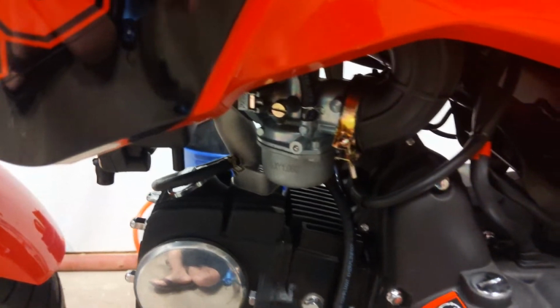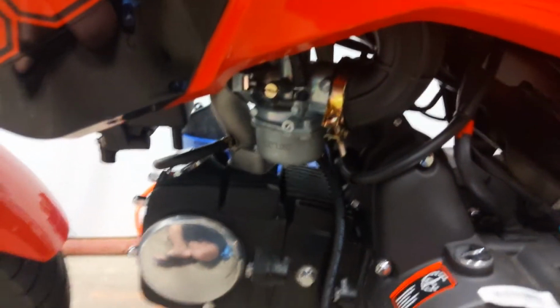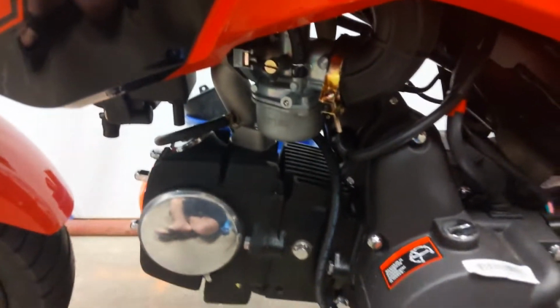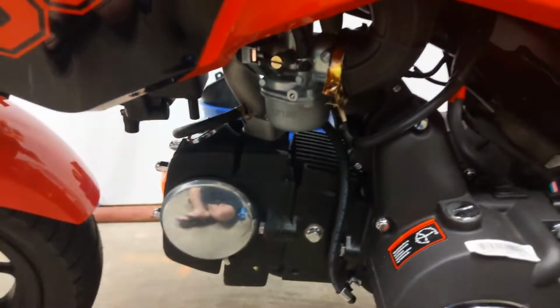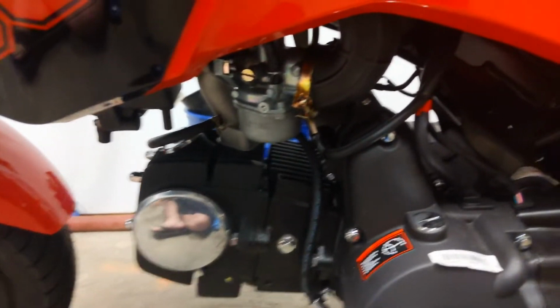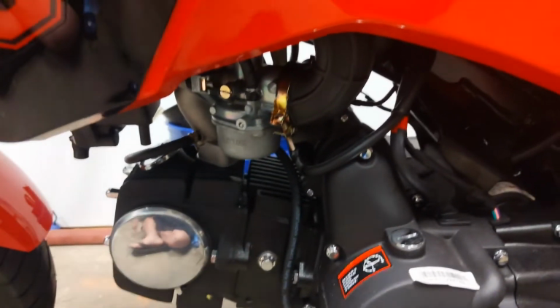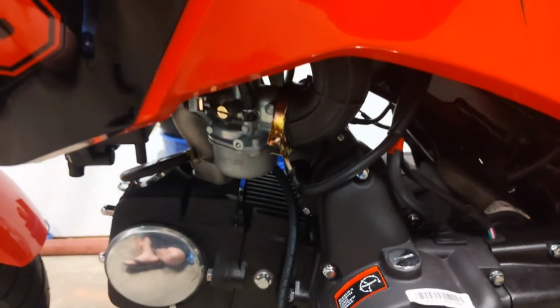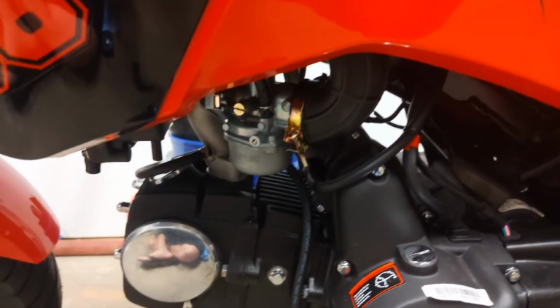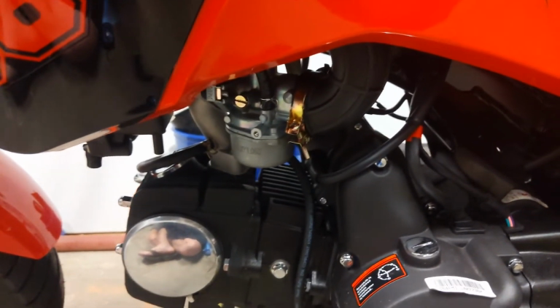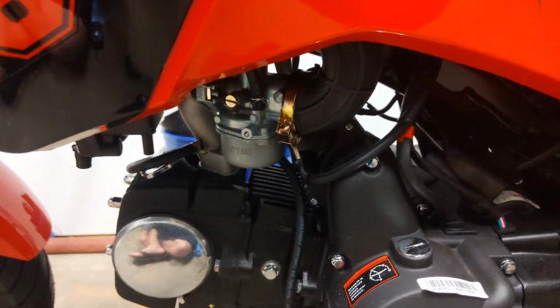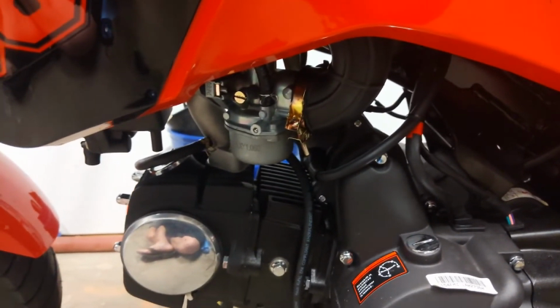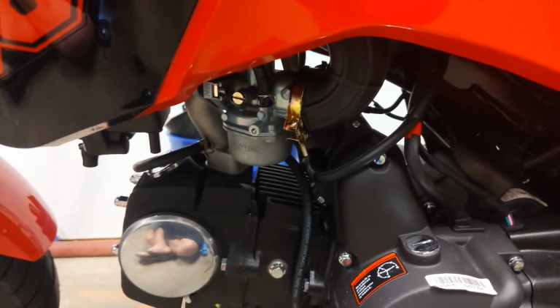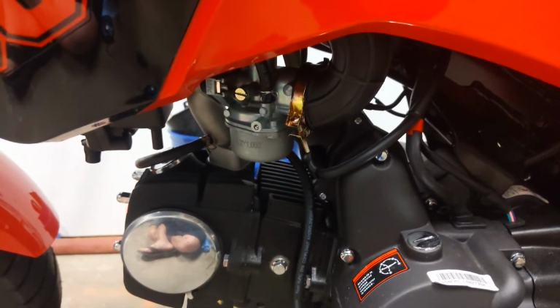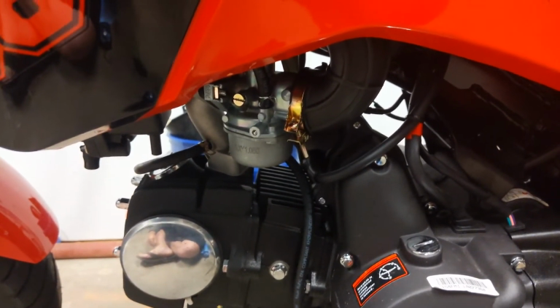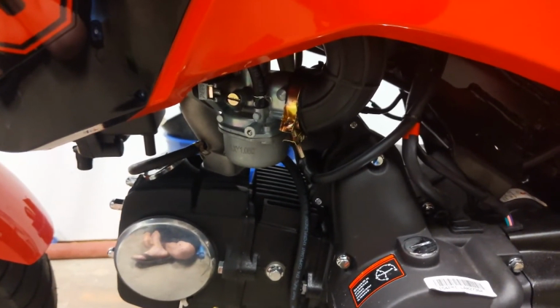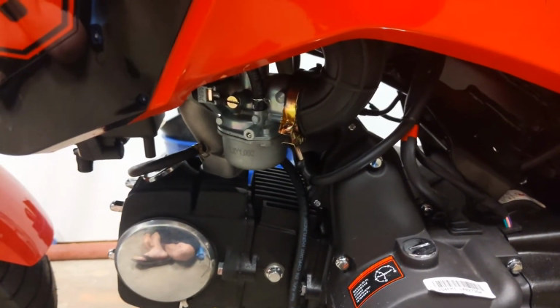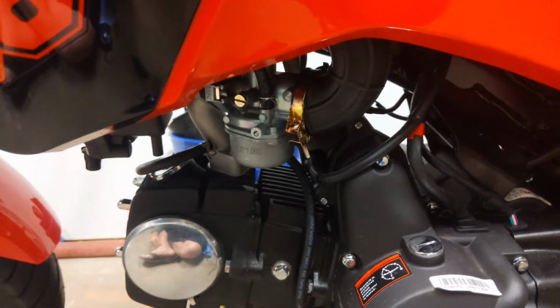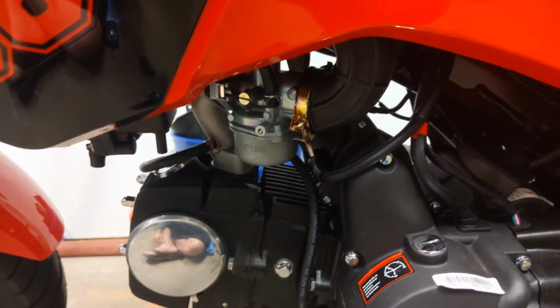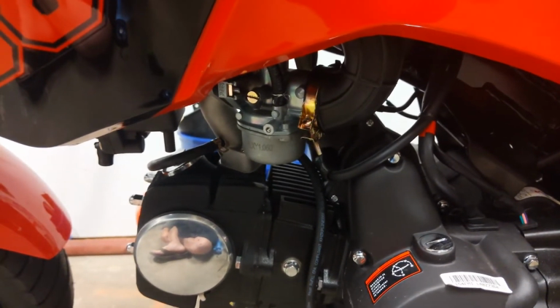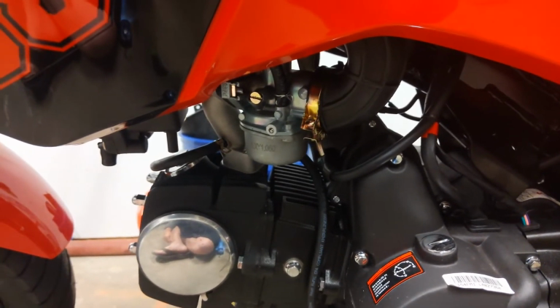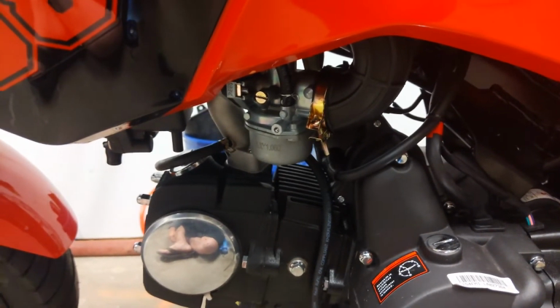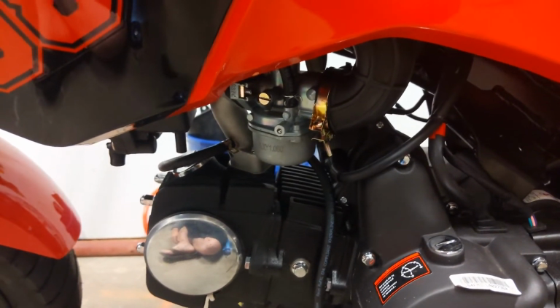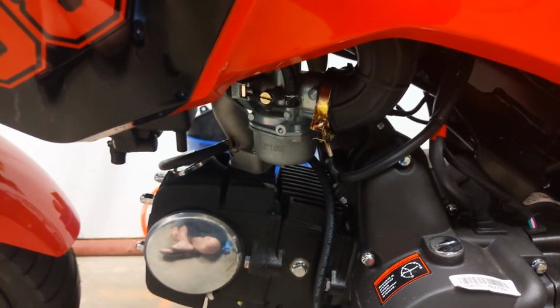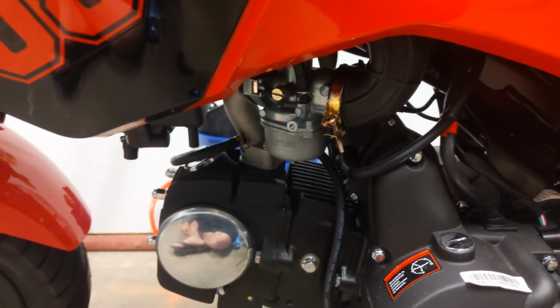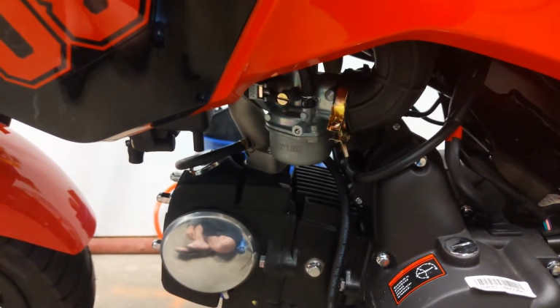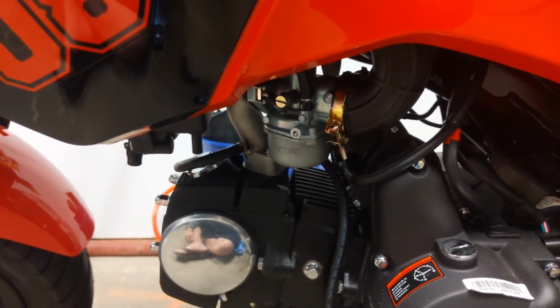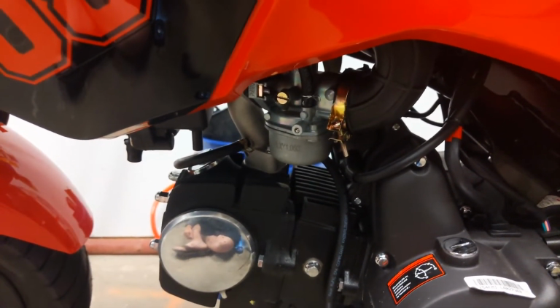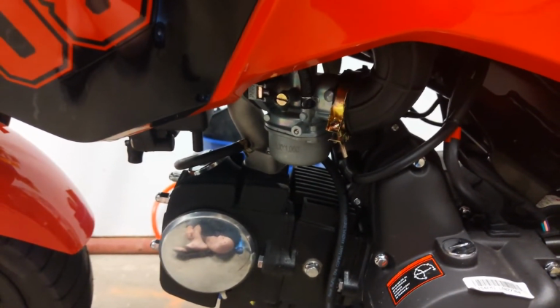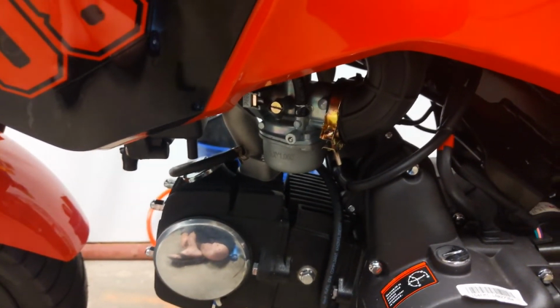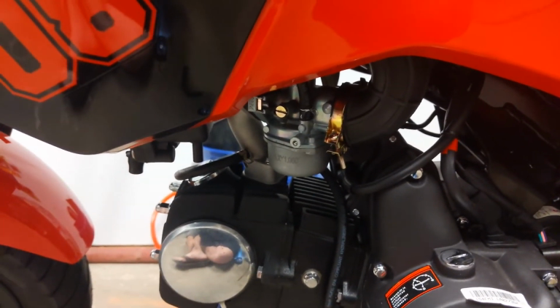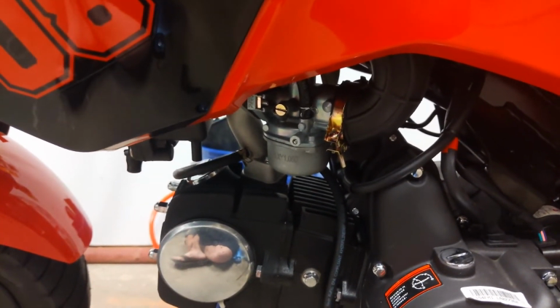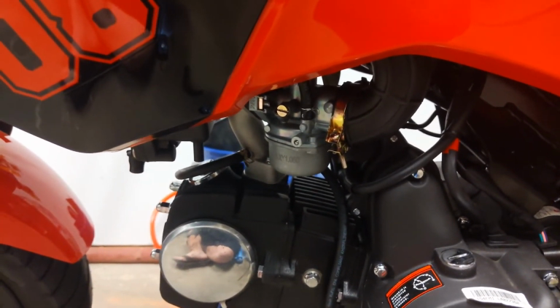It comes from the factory at 0.7 turns out. Standard for carburetors, typically for stock, is 1.5 on everything across the board. So you may want to go ahead and adjust that.